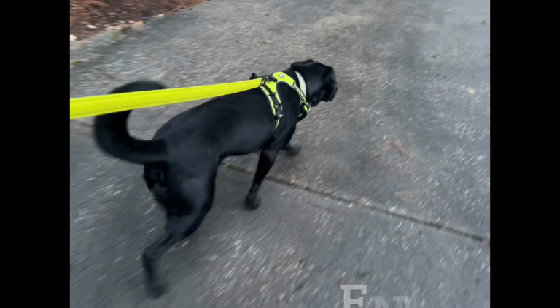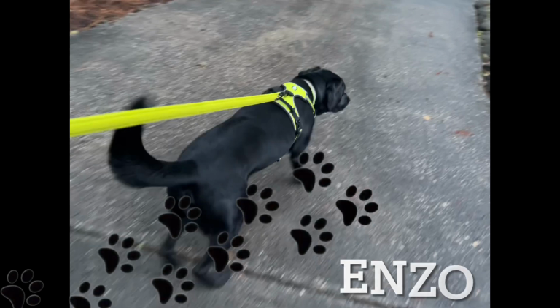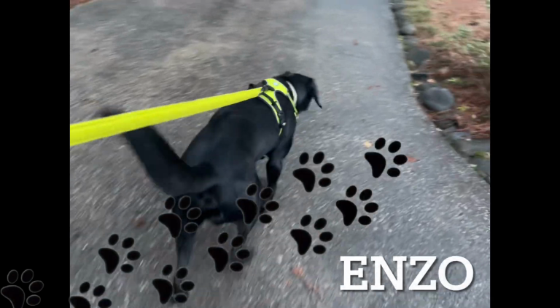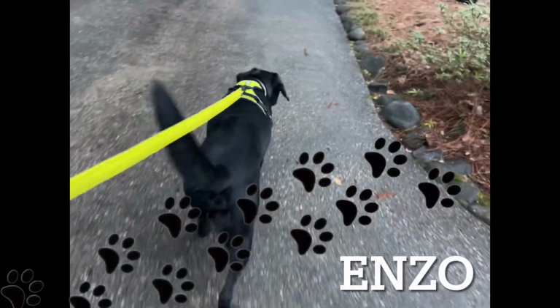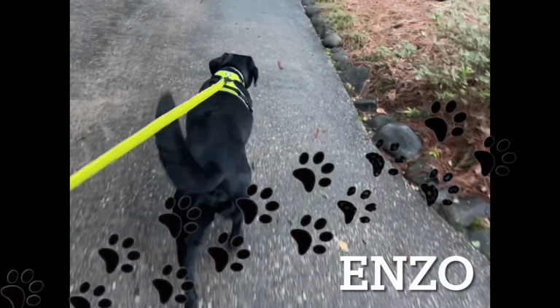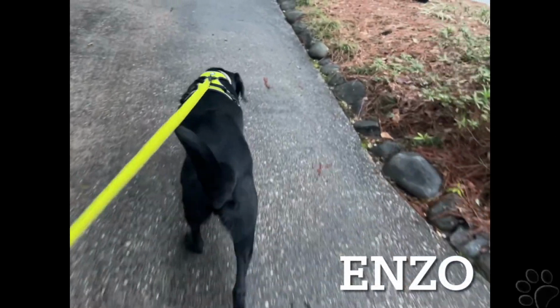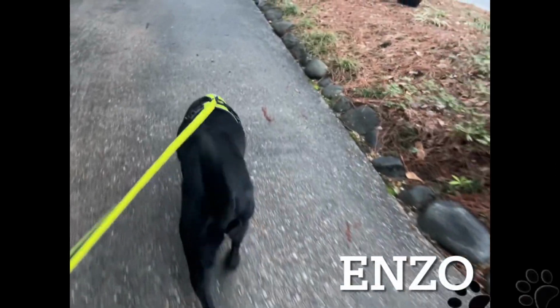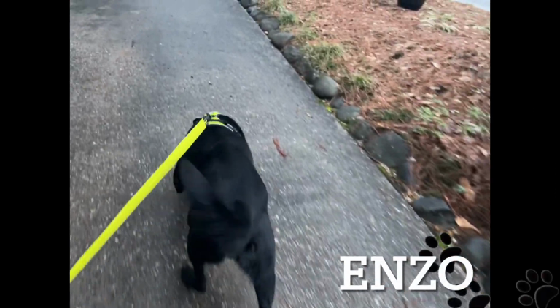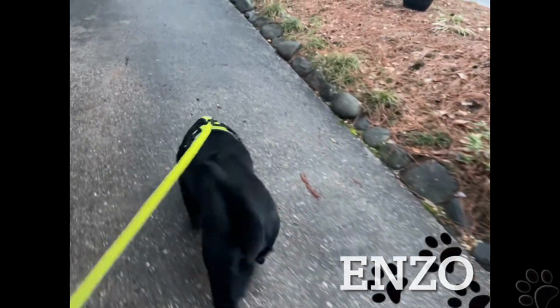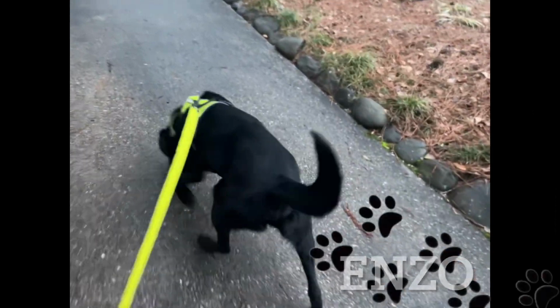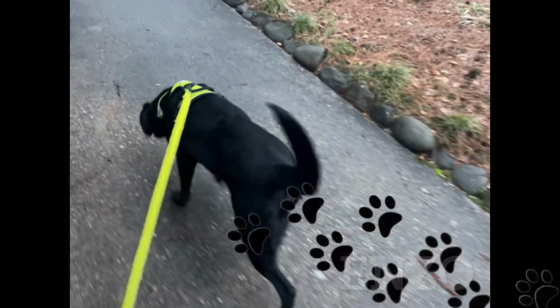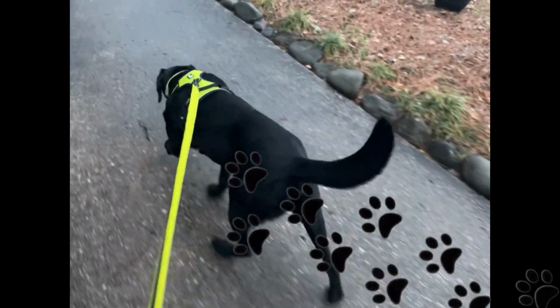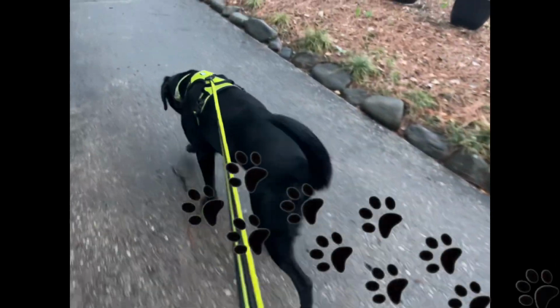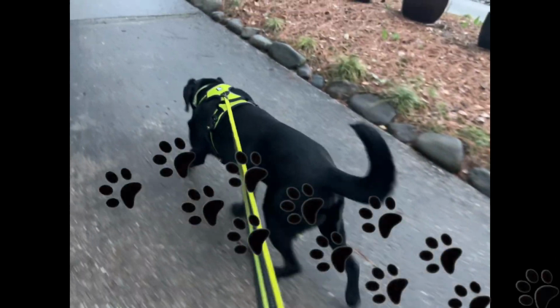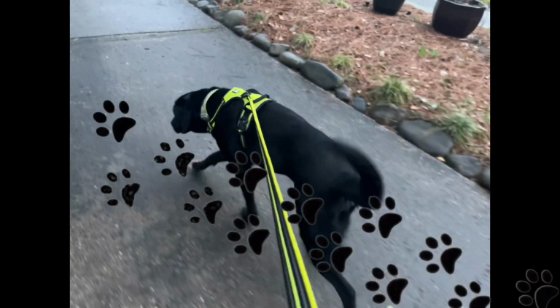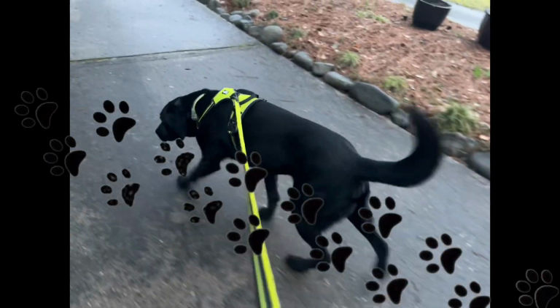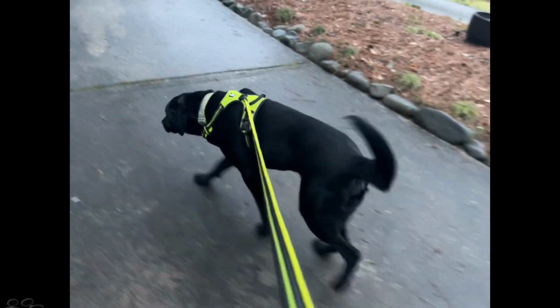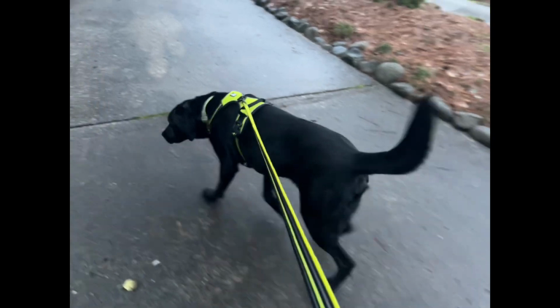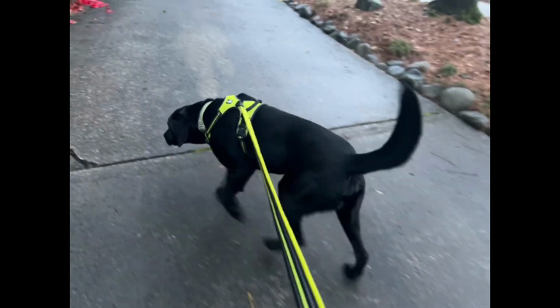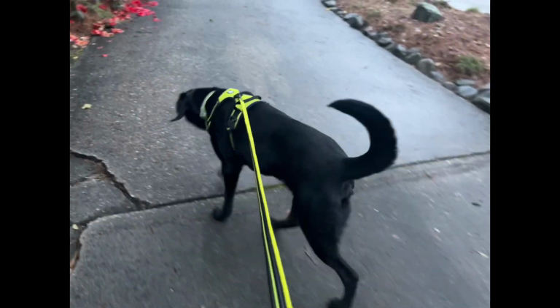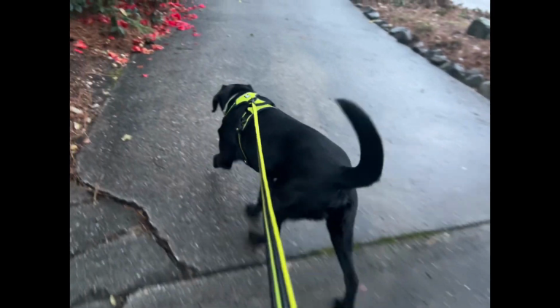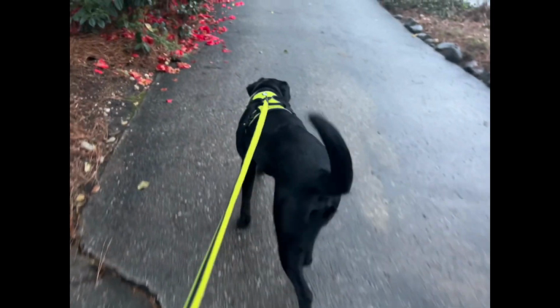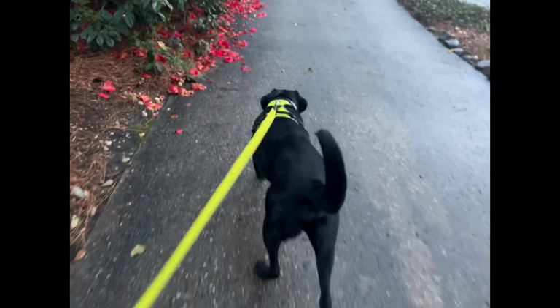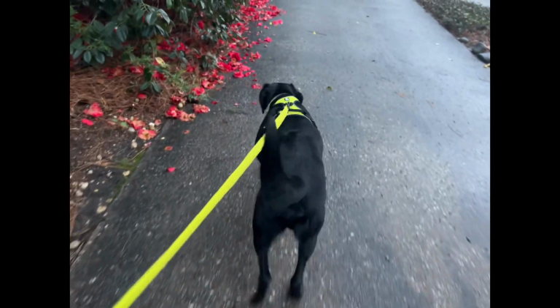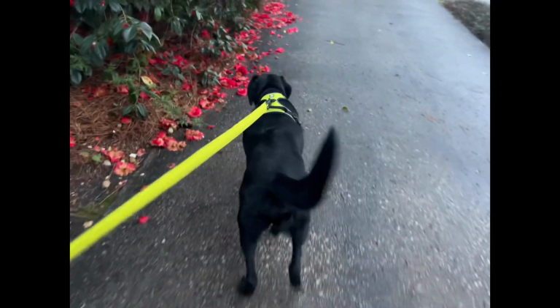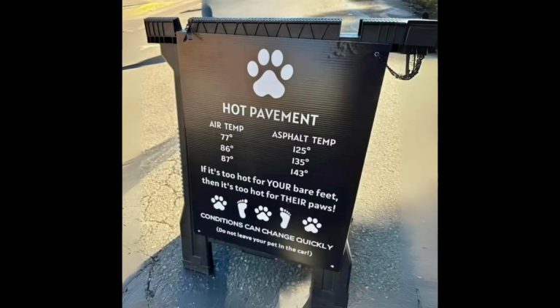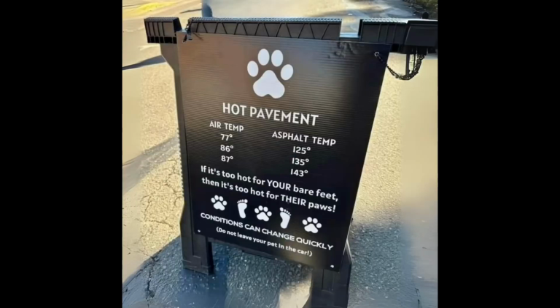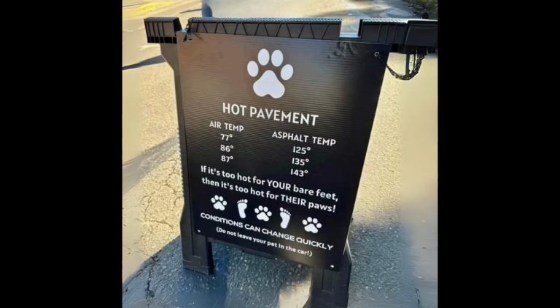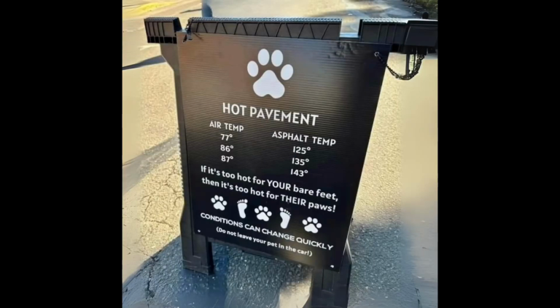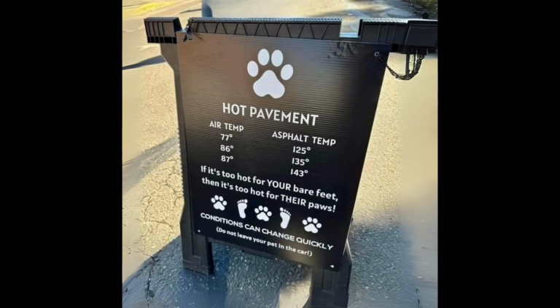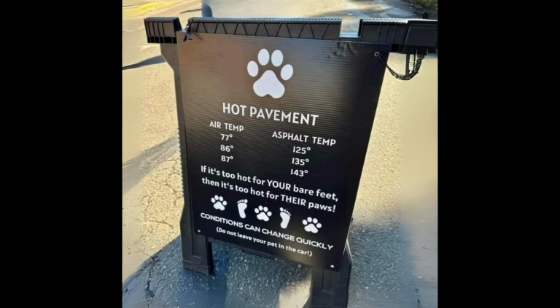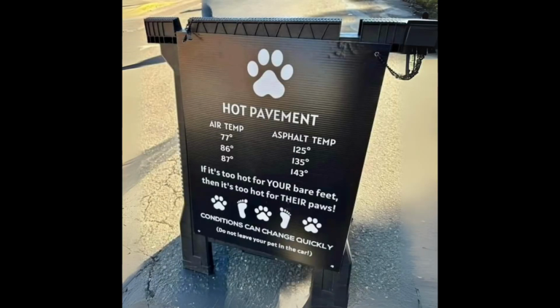Number three, protect those precious paws. Prior to hitting the pavement, check the temperature of the ground. Hot surfaces can scorch your dog's sensitive paw pads, so seek out grassy or shaded areas for your walks.